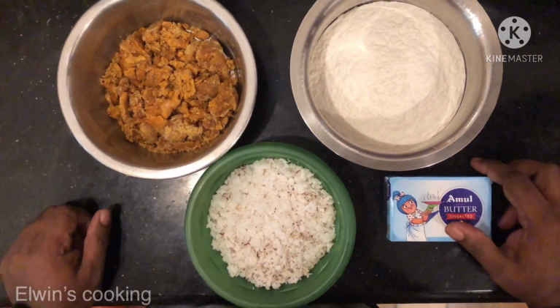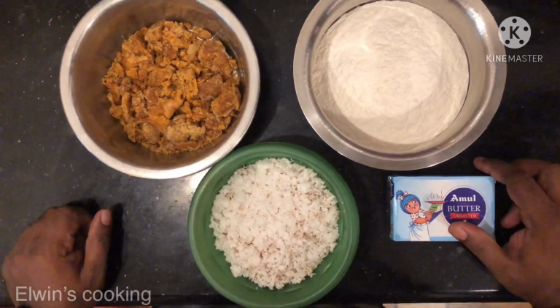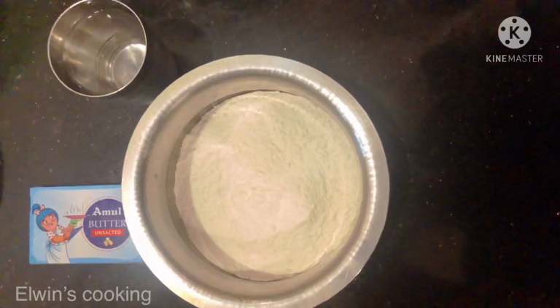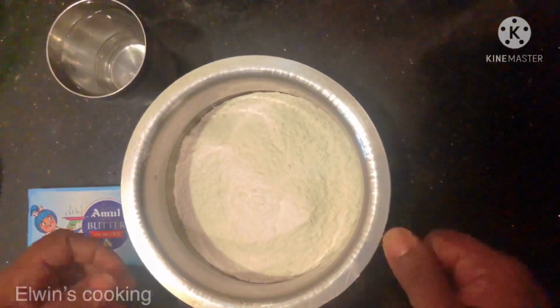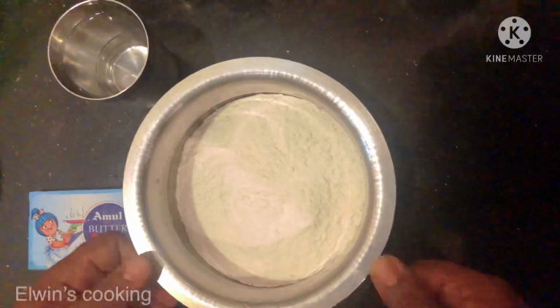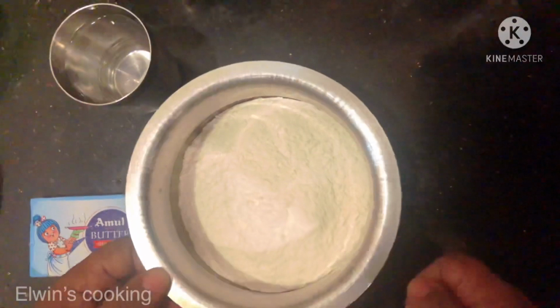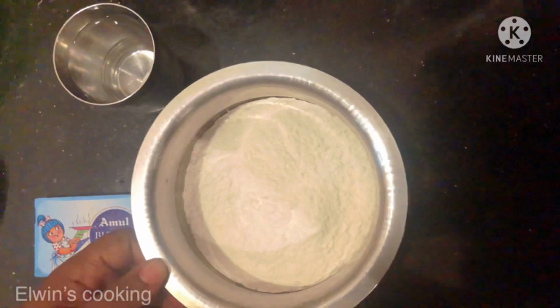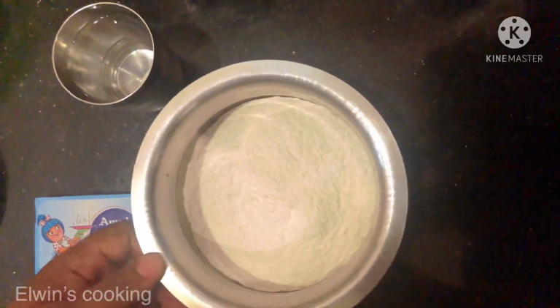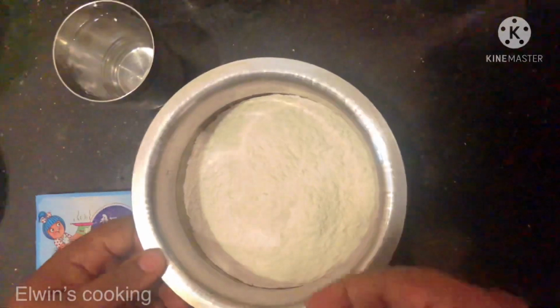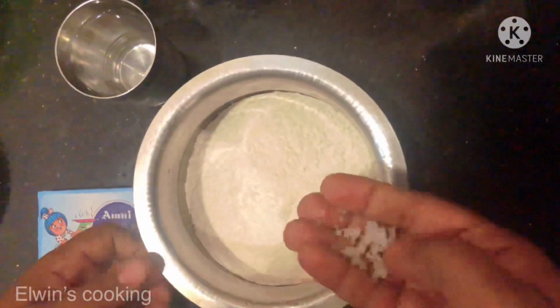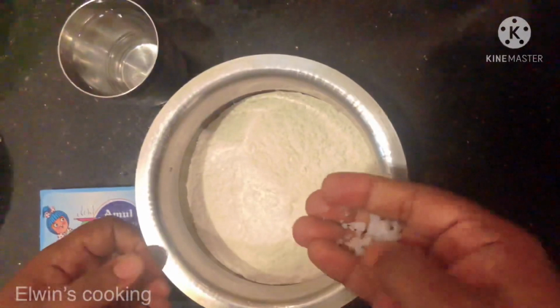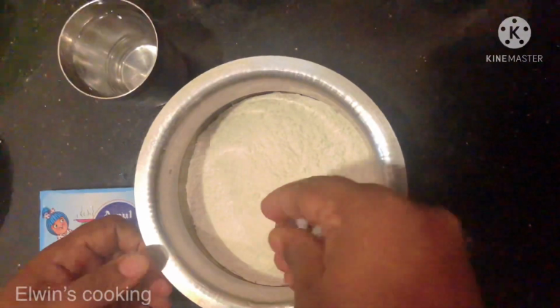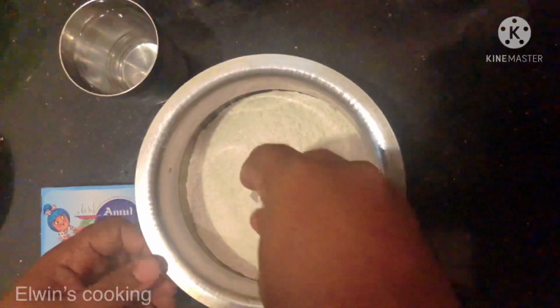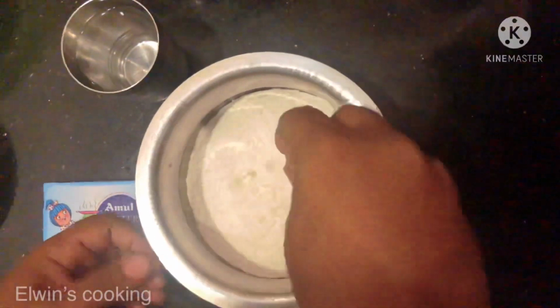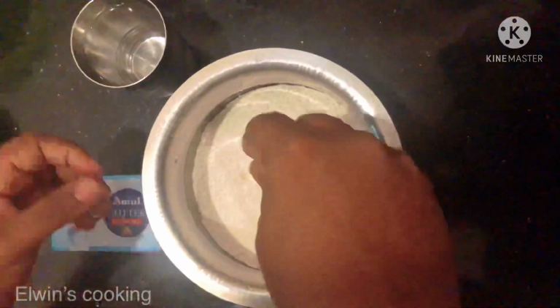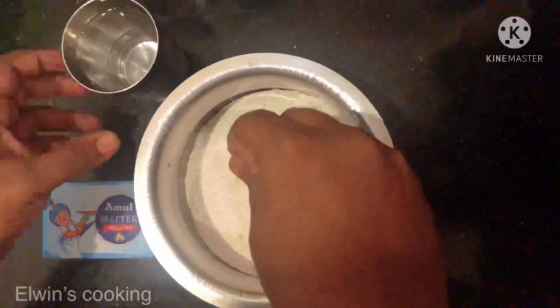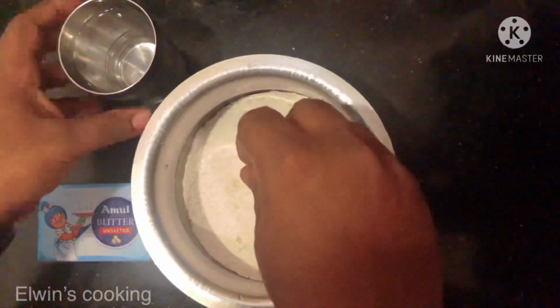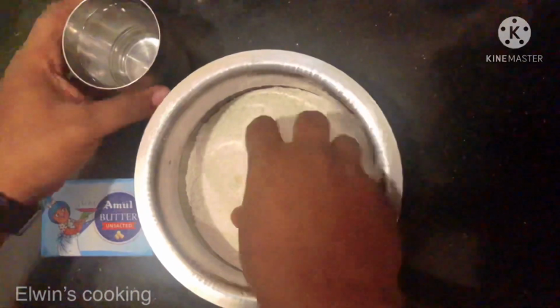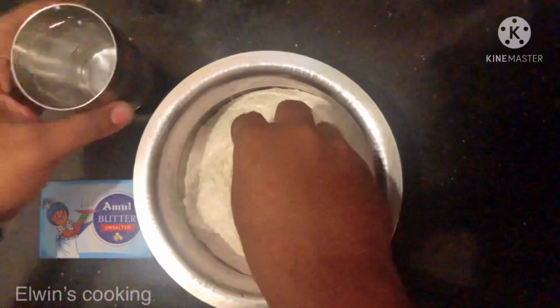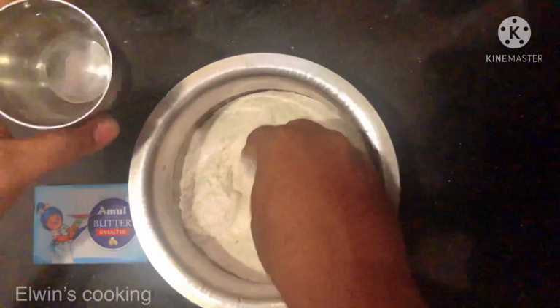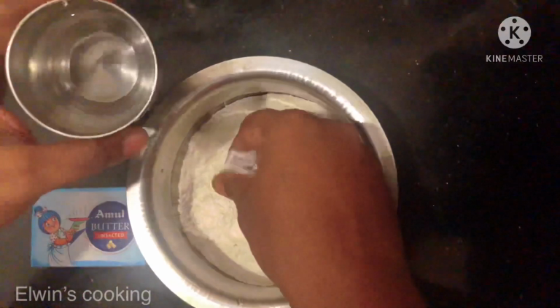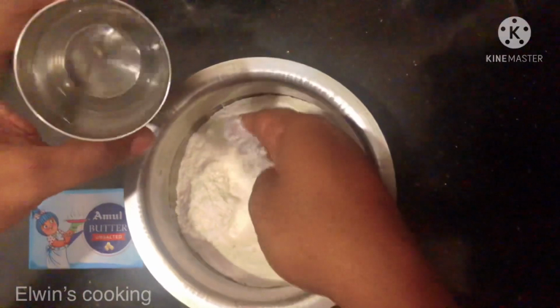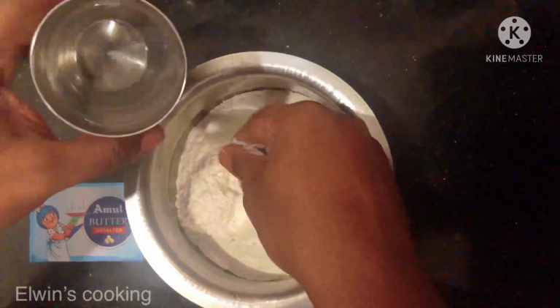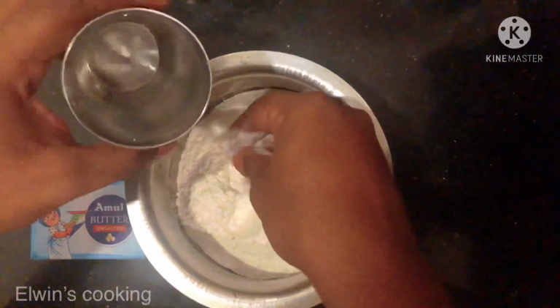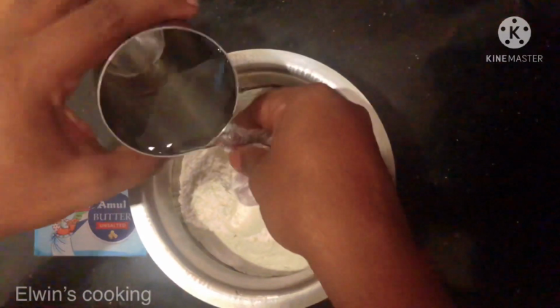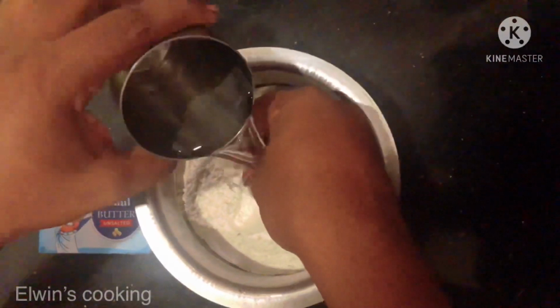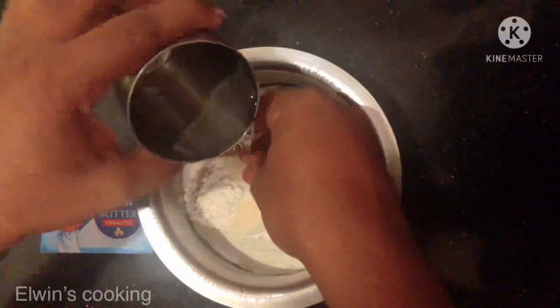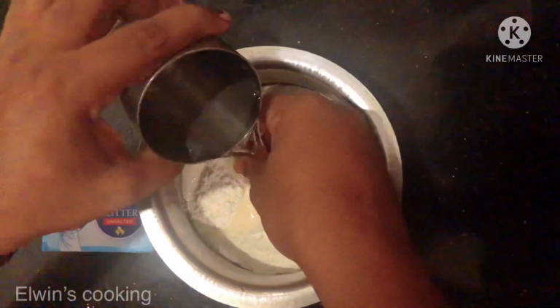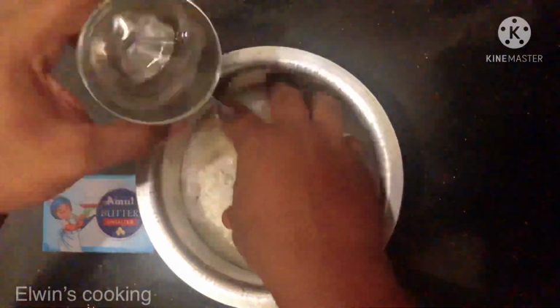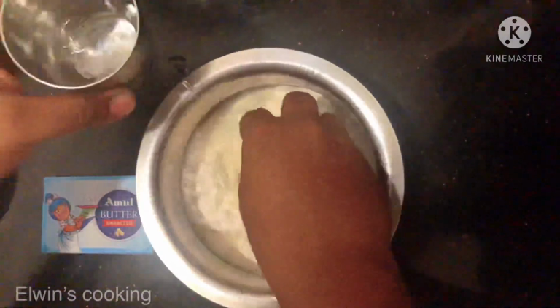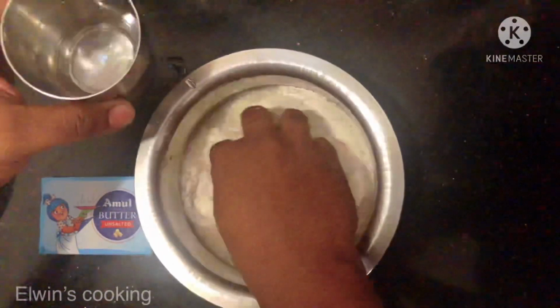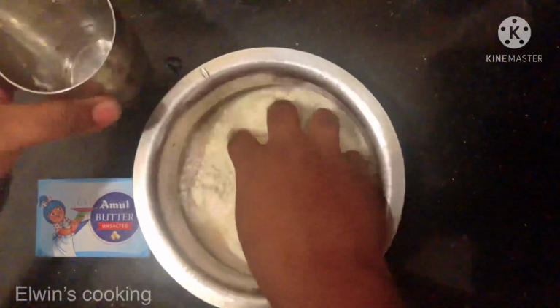Now I am going to make a batter. I am going to put in a little bit of salt — just to taste. Now I am going to make a sweet snack, so I am going to put in just a little bit of salt.